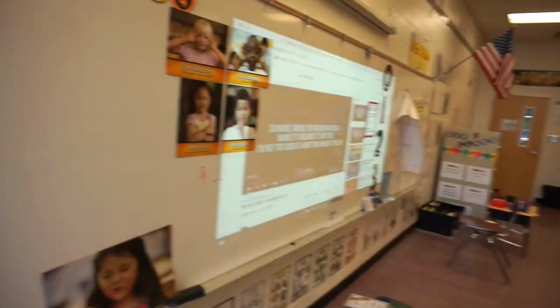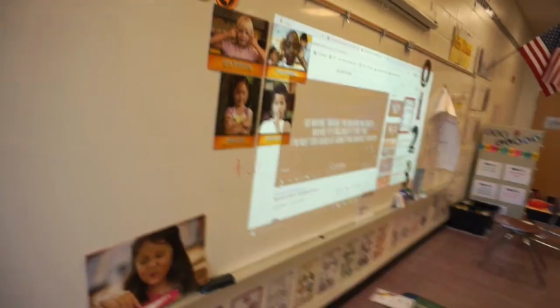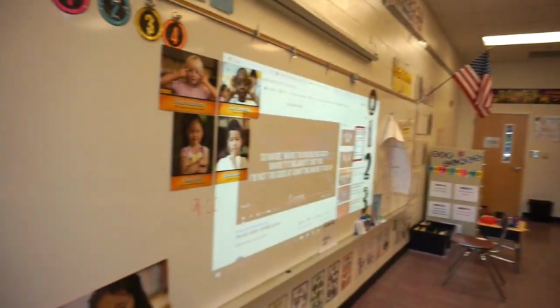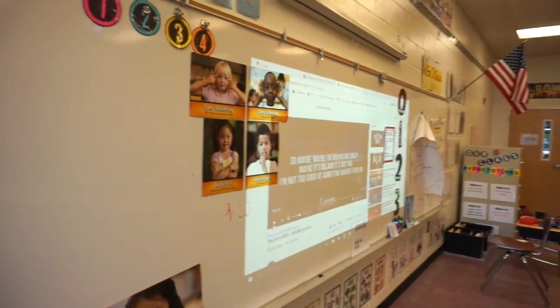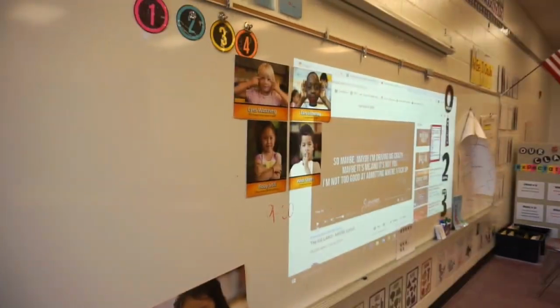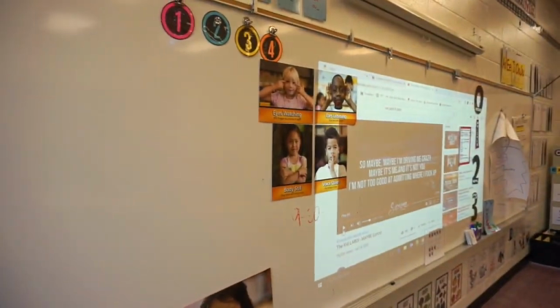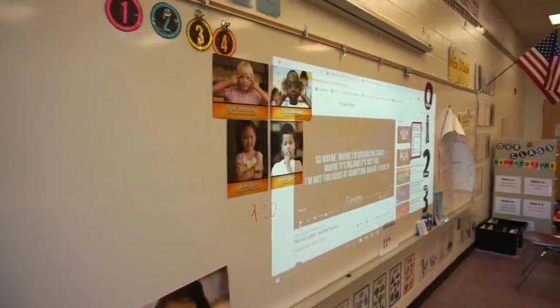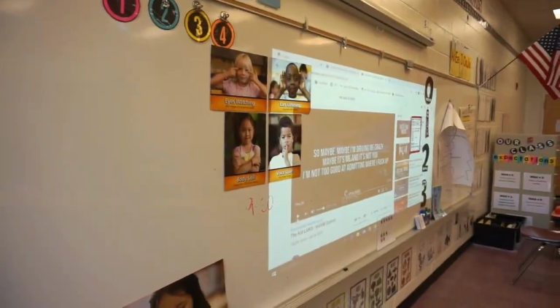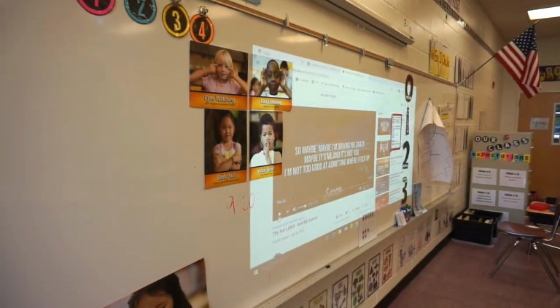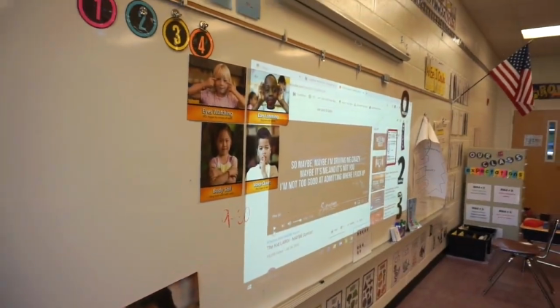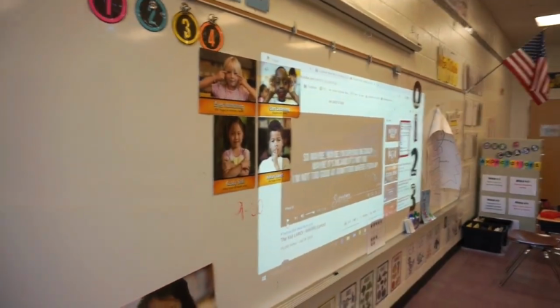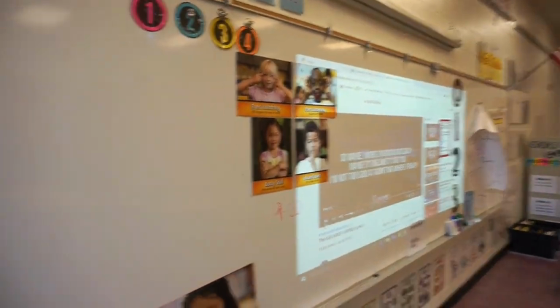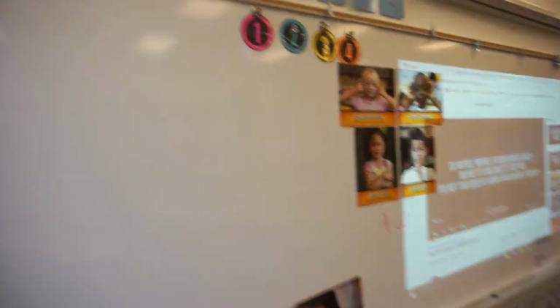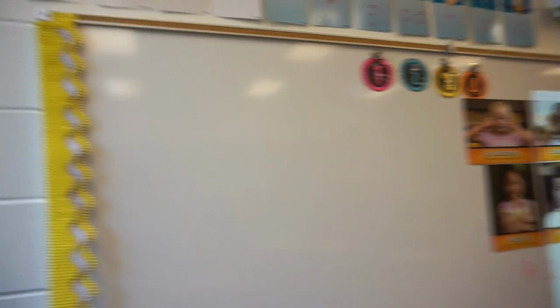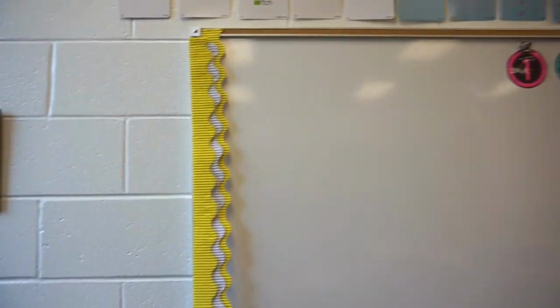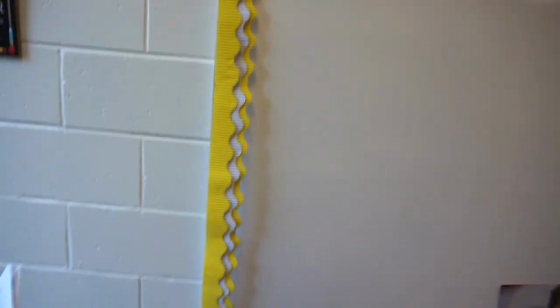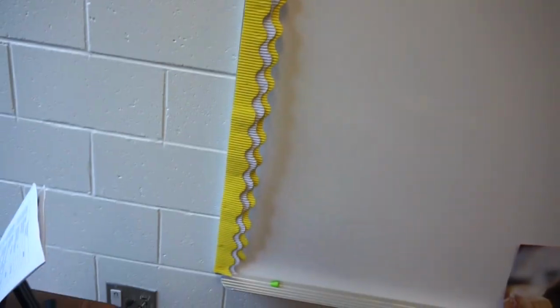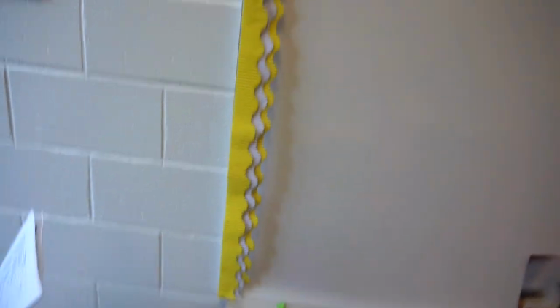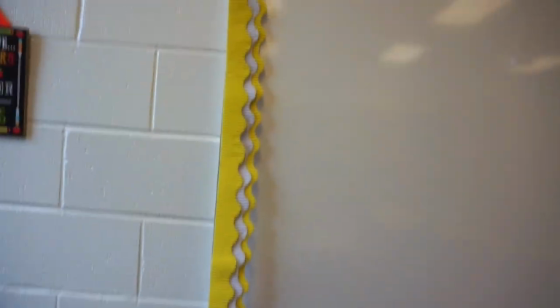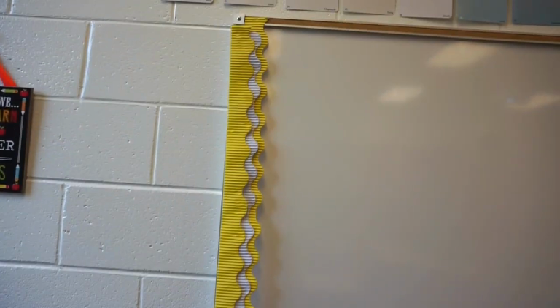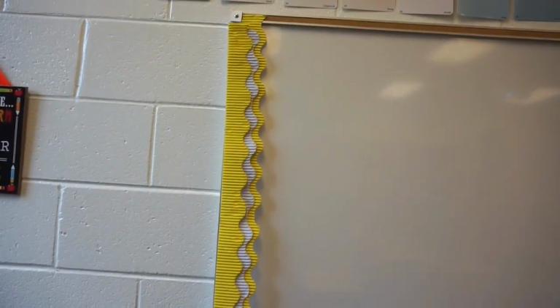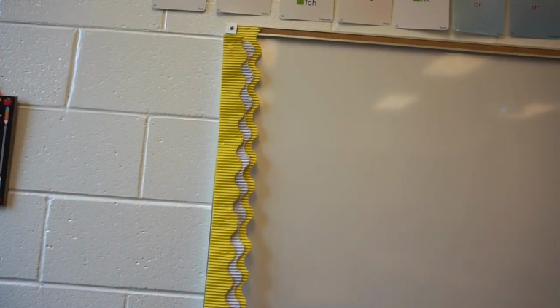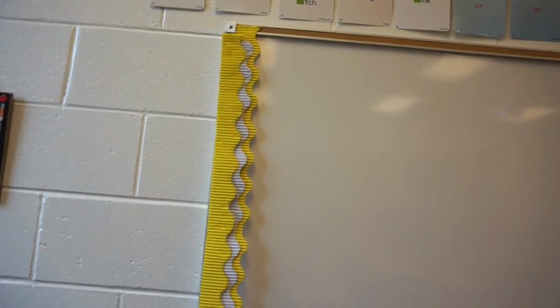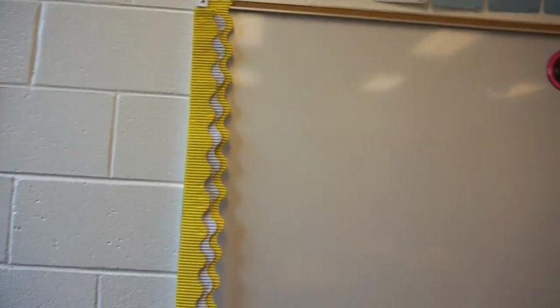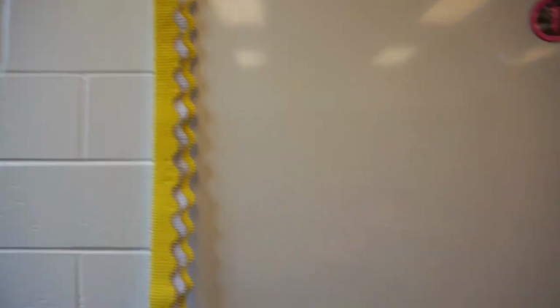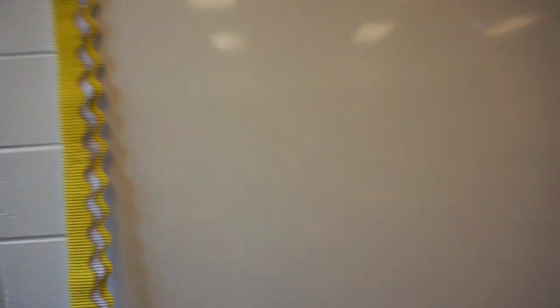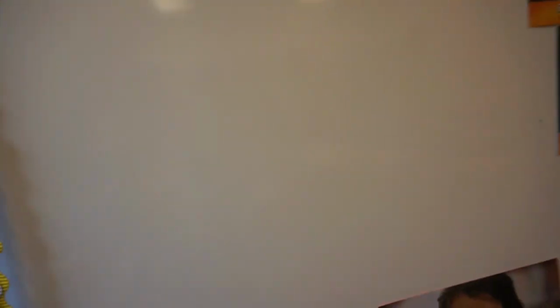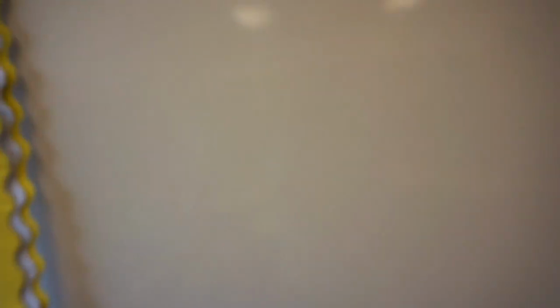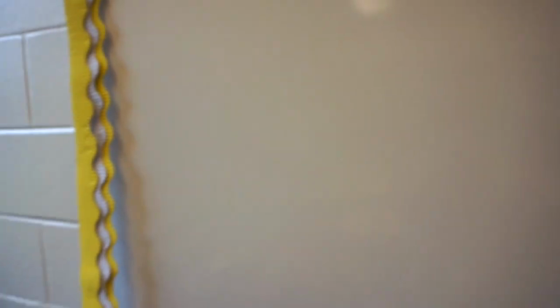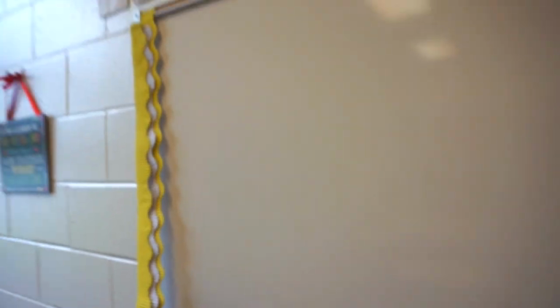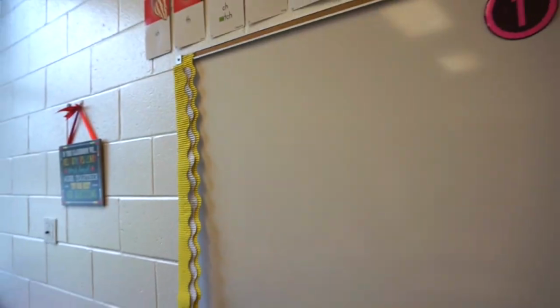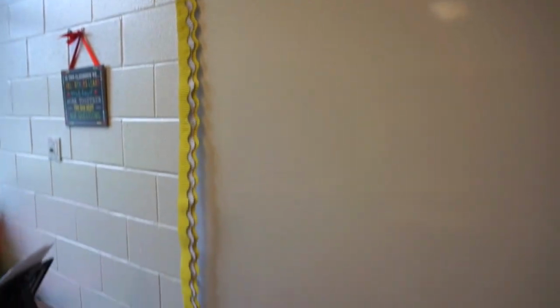I would stop but I already started and it looks cute, even though it's time consuming. So I think we're going to go ahead and finish this layered whiteboard. Look at all this space — all this whiteboard that I have to do. I'm just going to go ahead and finish it up because it is cute even though it's time consuming.